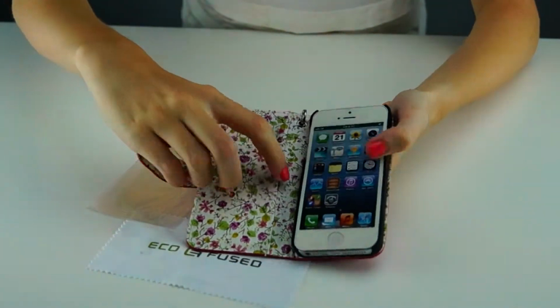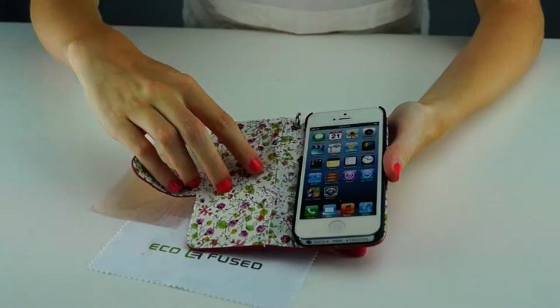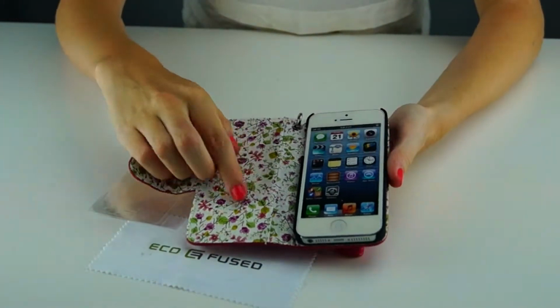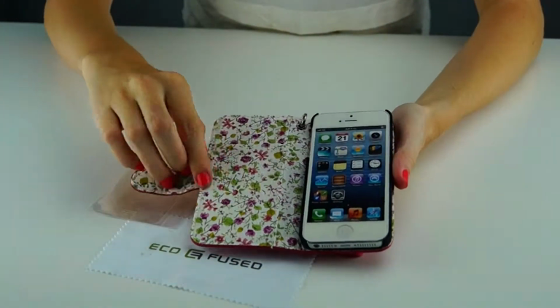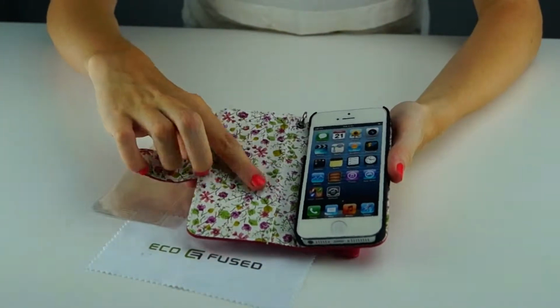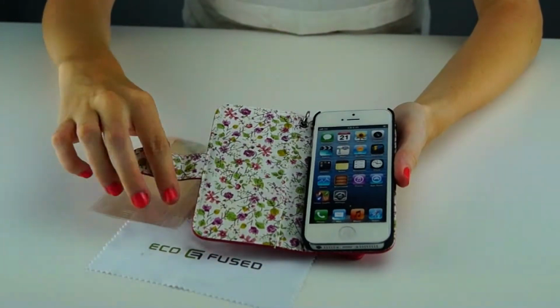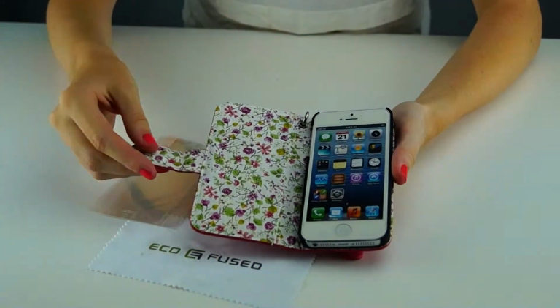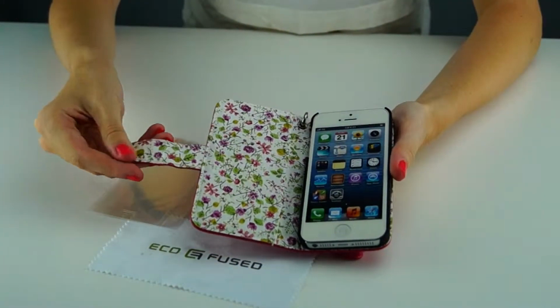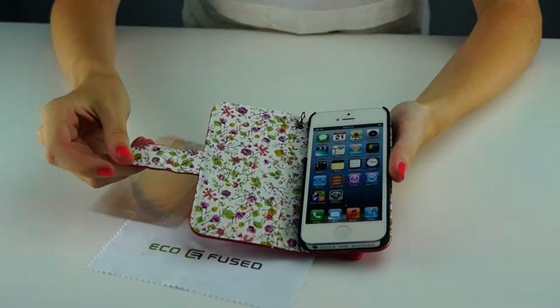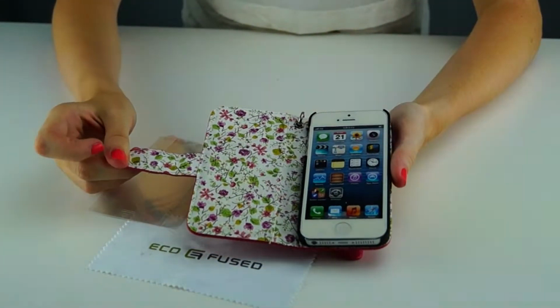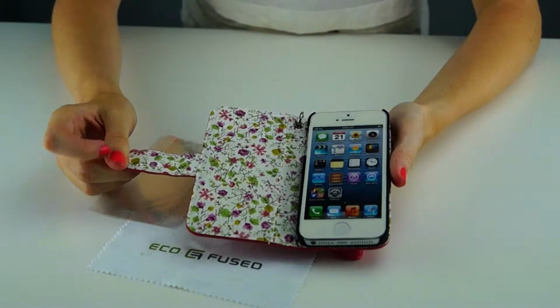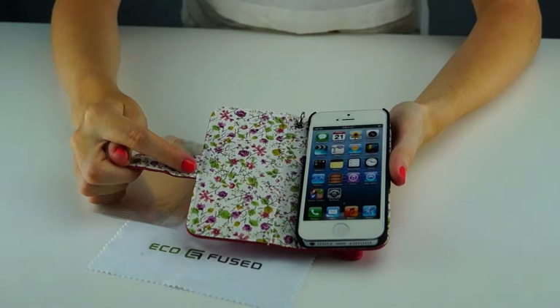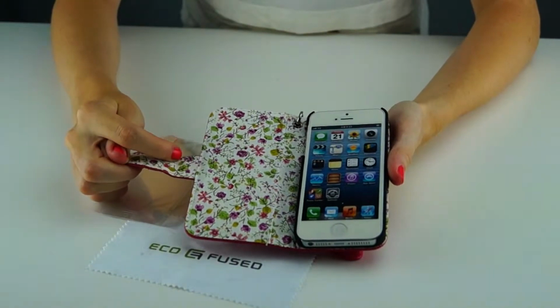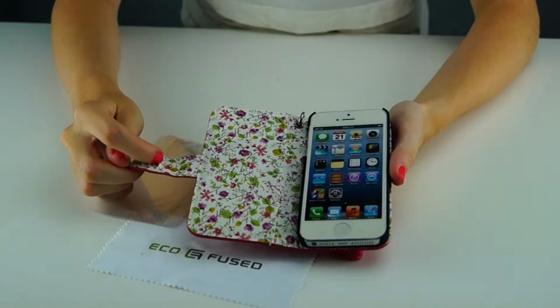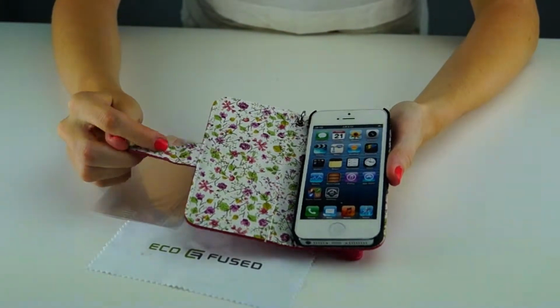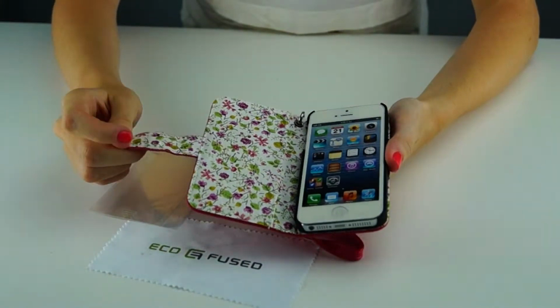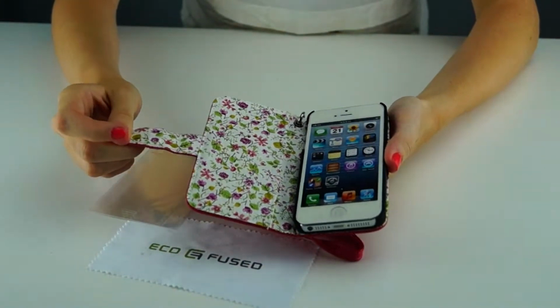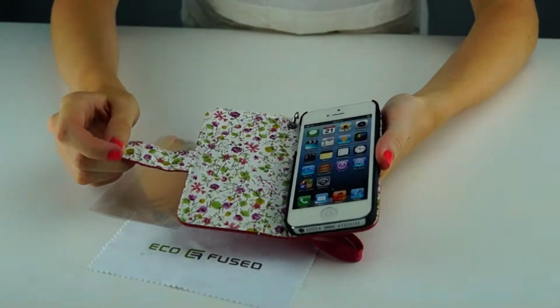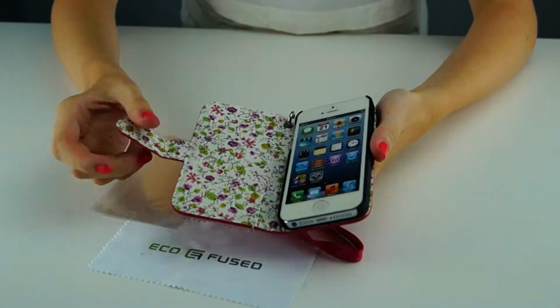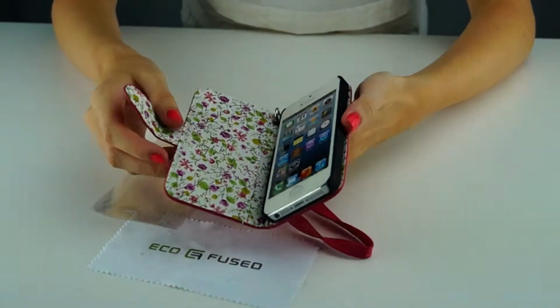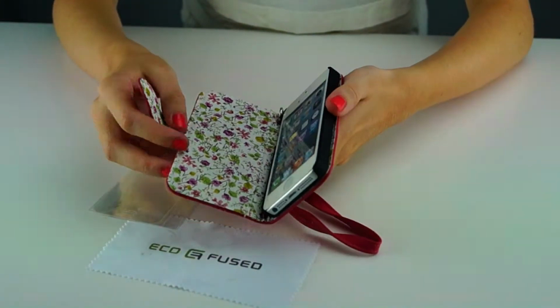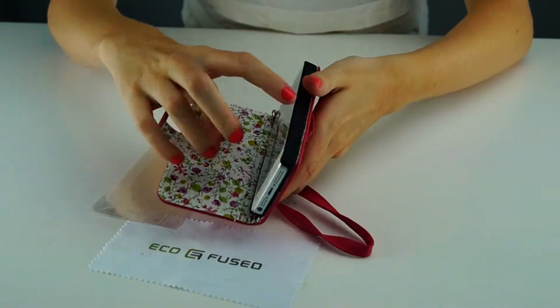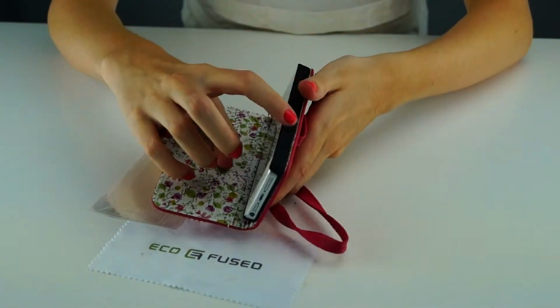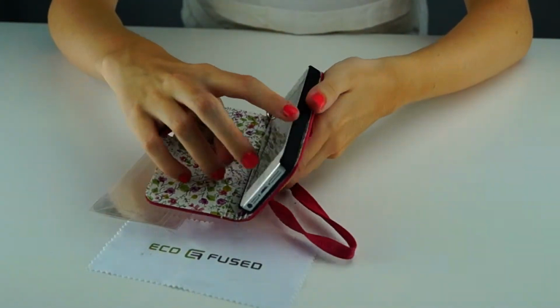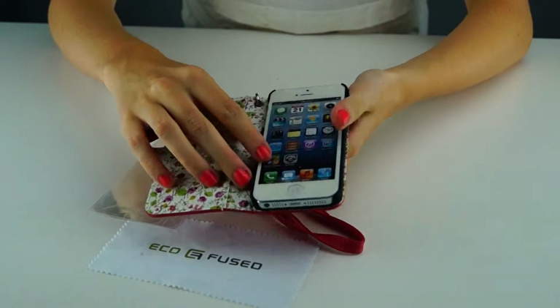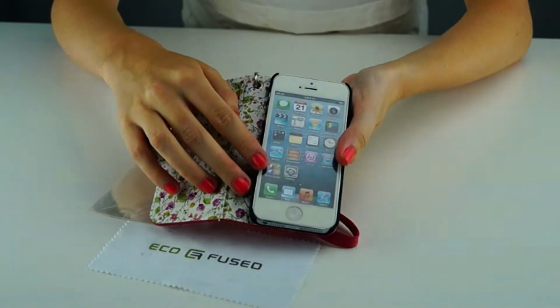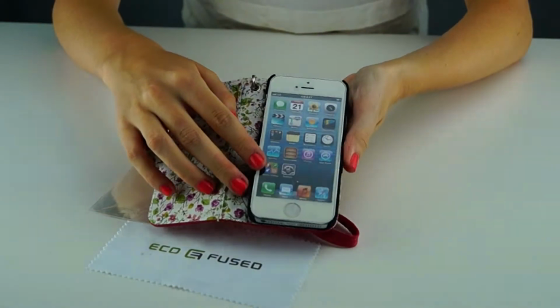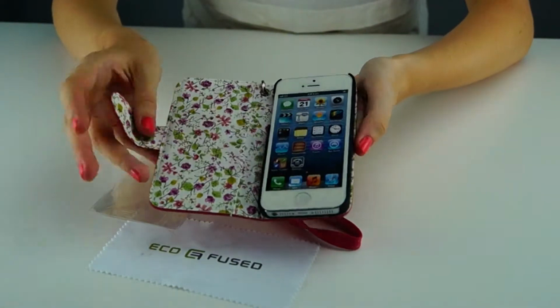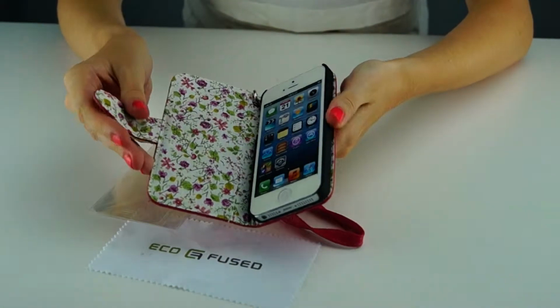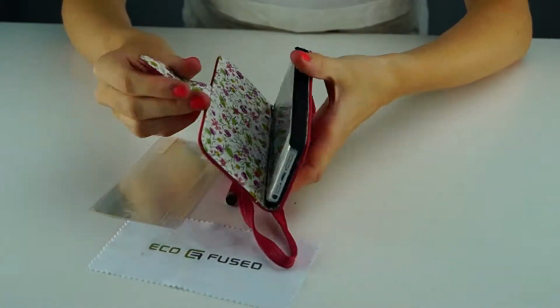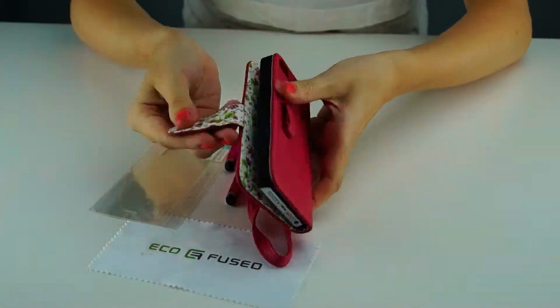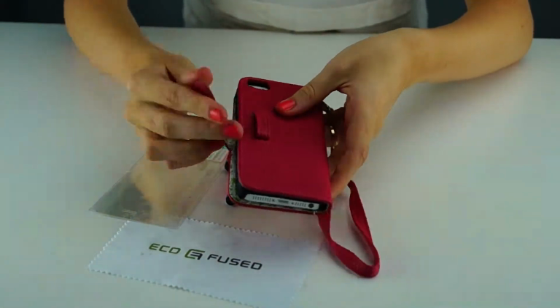Inside this case it's a bling flower pattern. The fabric has small glittery pieces. As you can see, the hard plastic case keeps the phone in place, and you use this strap to close it.